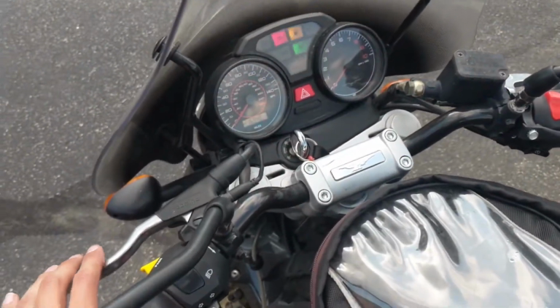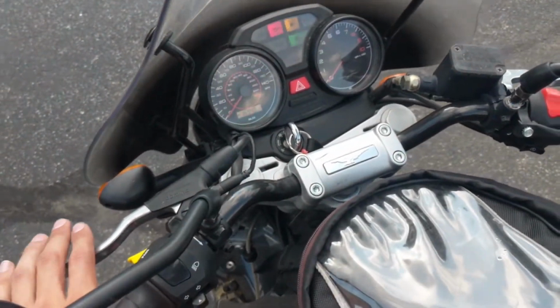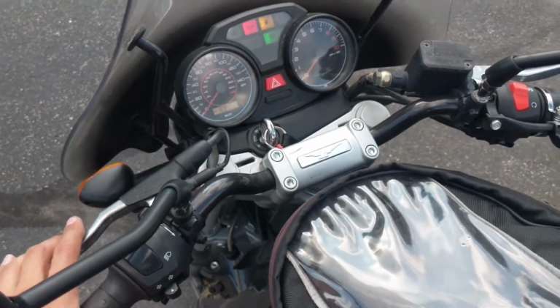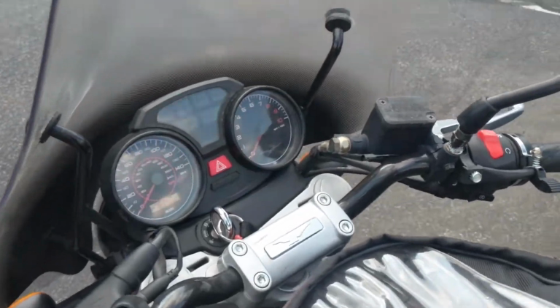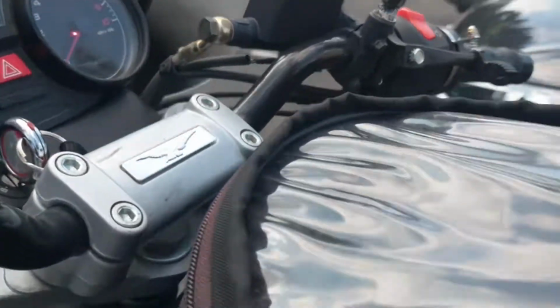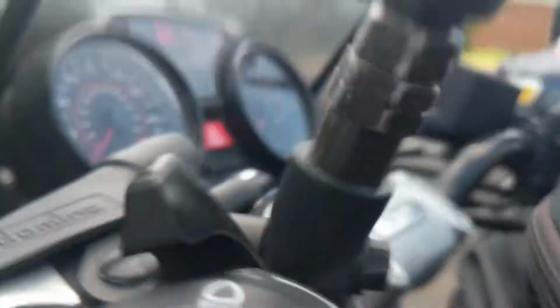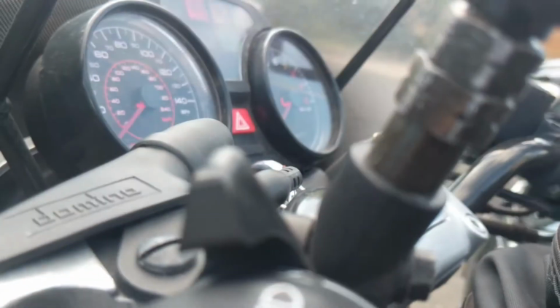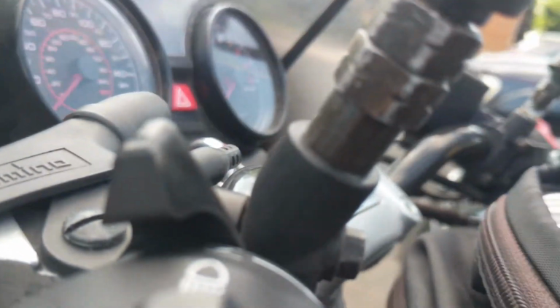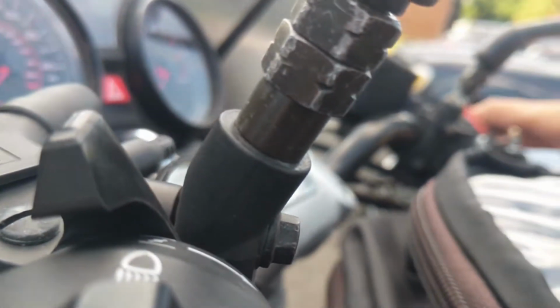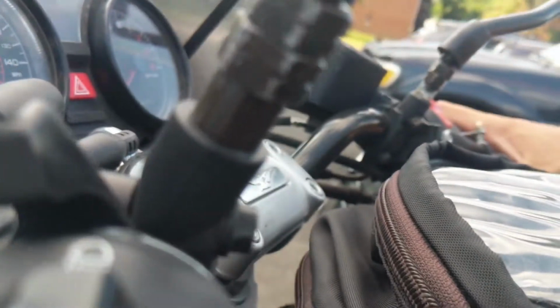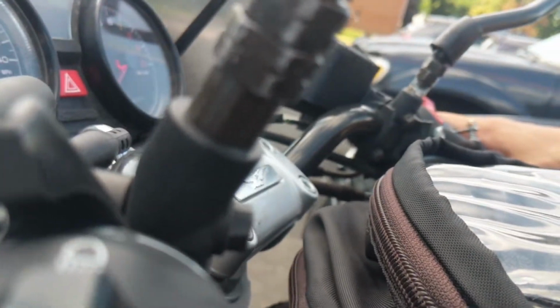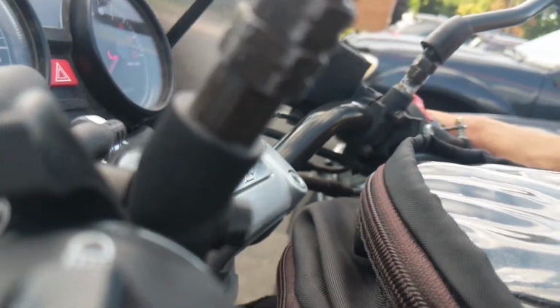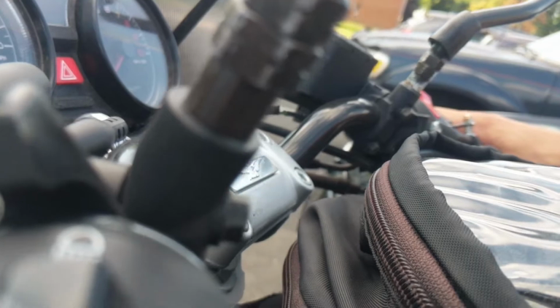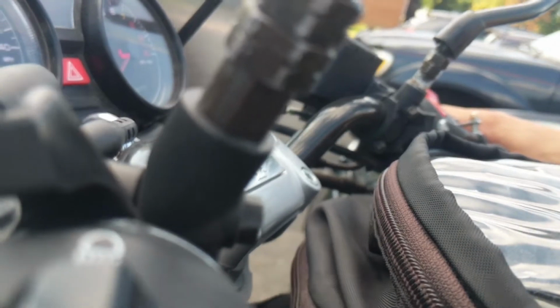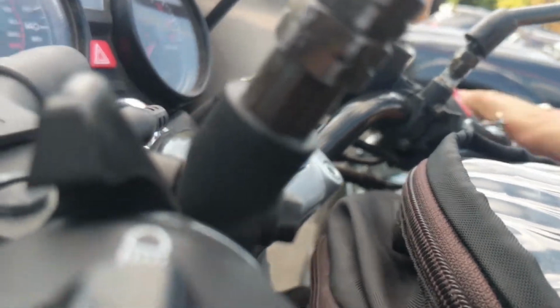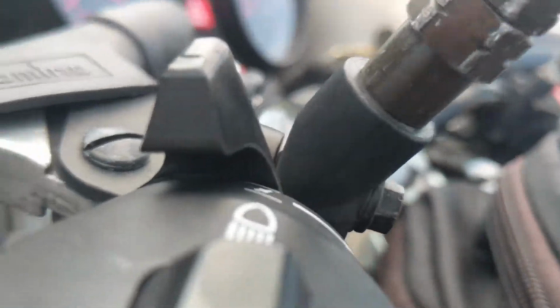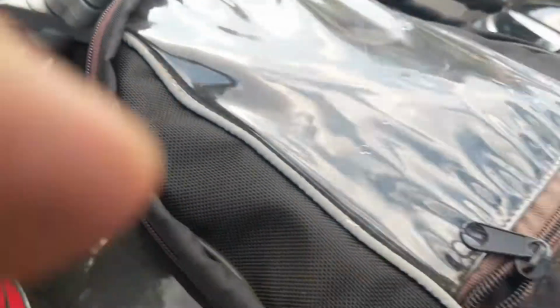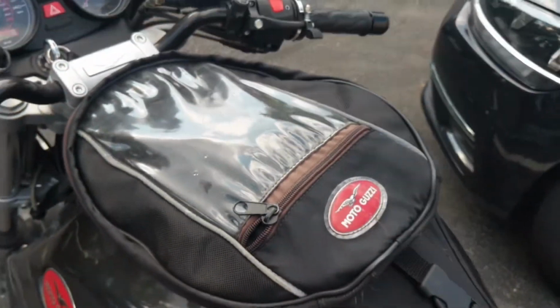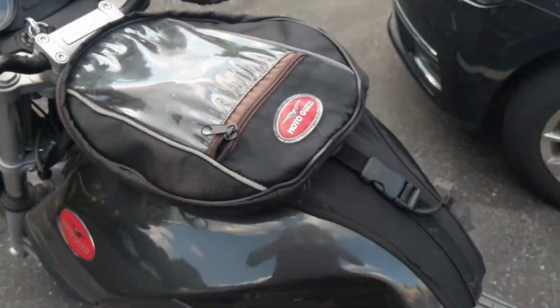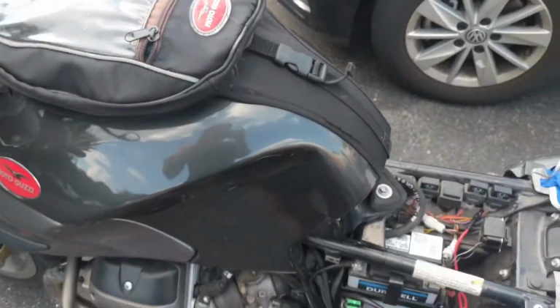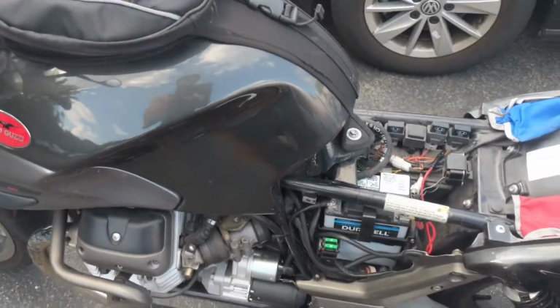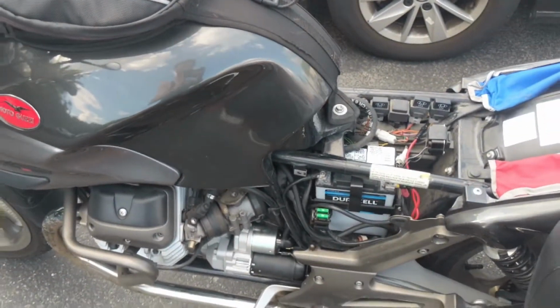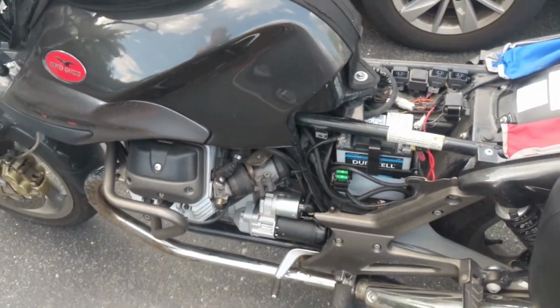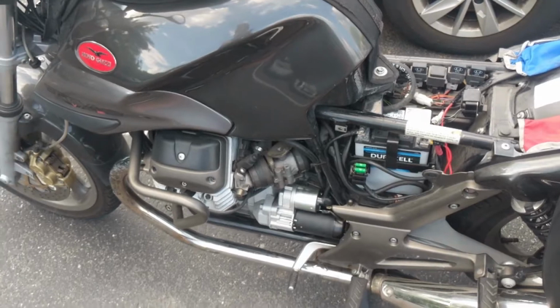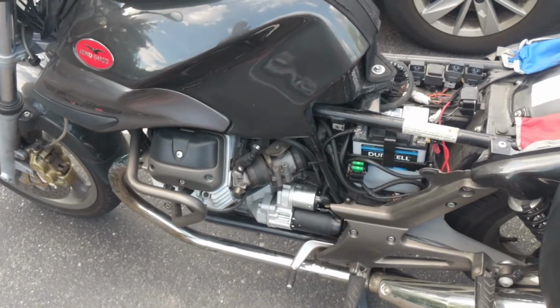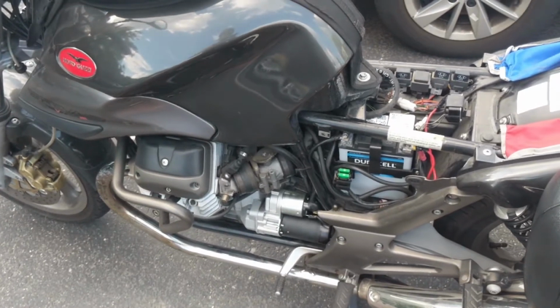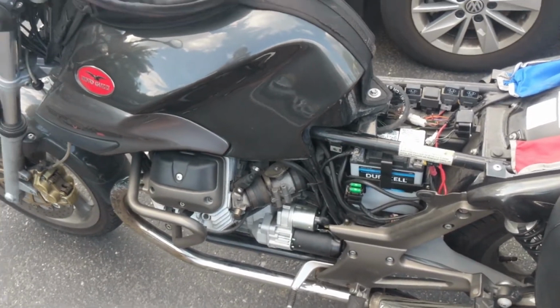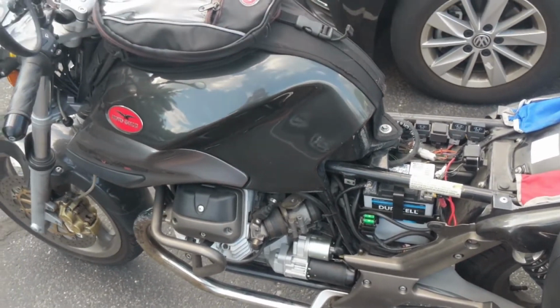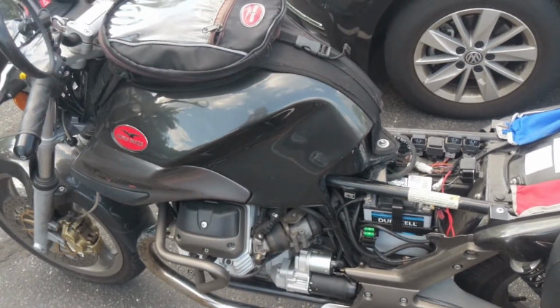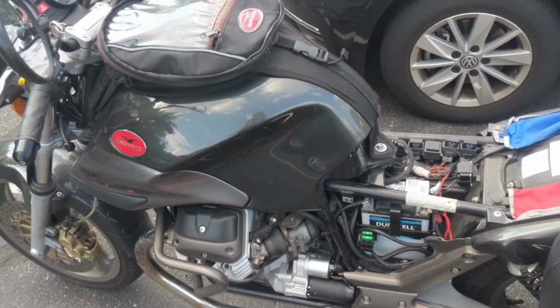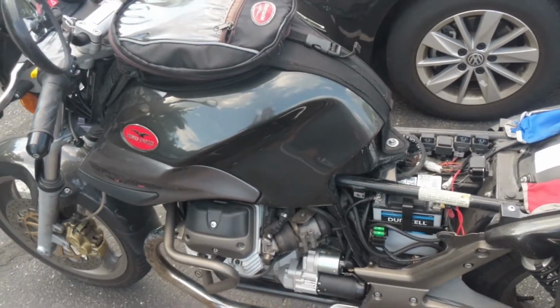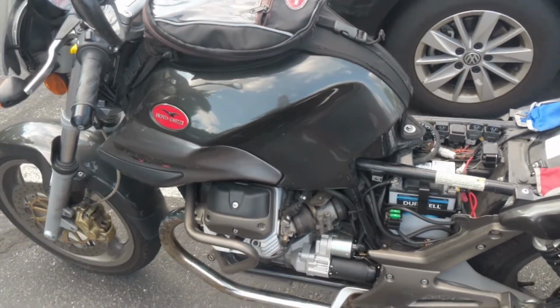I've got the bike on already. I'll hold in the clutch and press the starter button. It spins over like a champ, like it never did before when I owned it, and it's that simple. So hopefully I won't get stalled in the ghetto anymore.